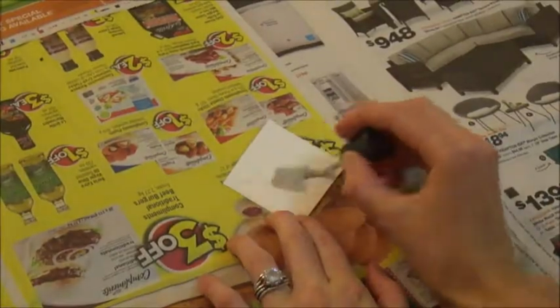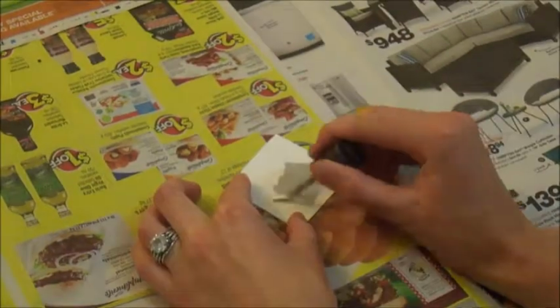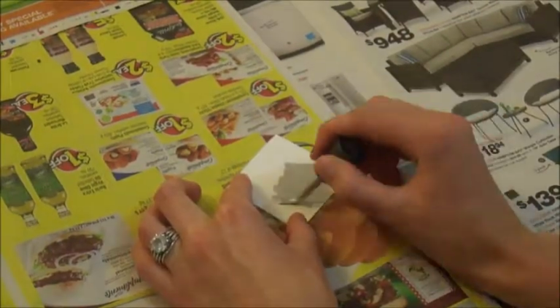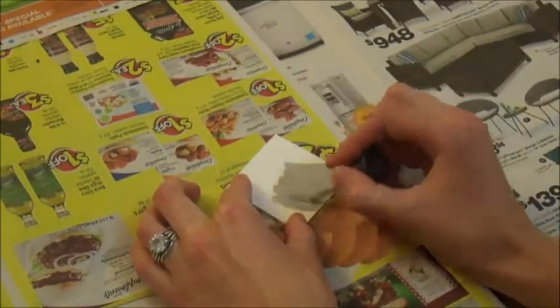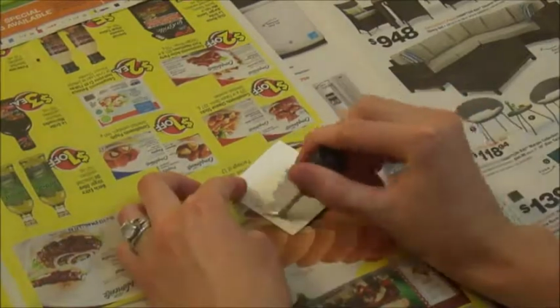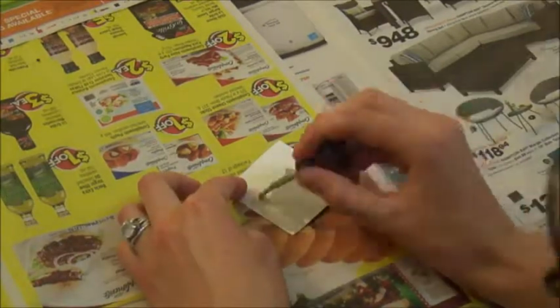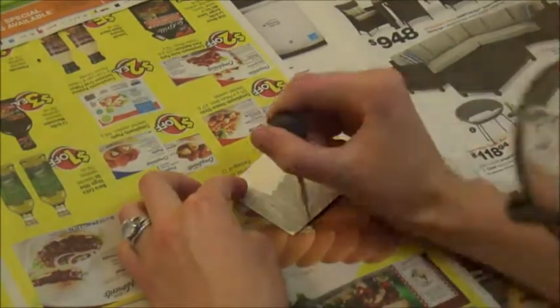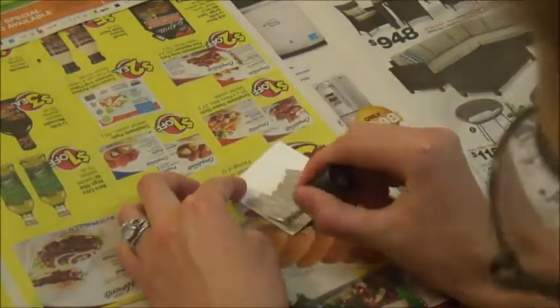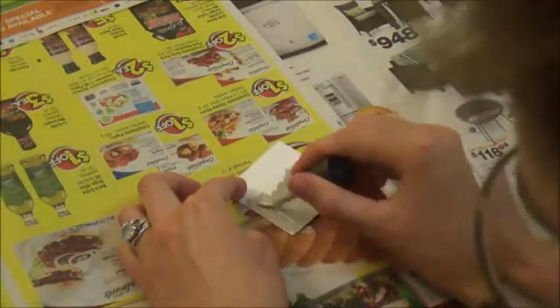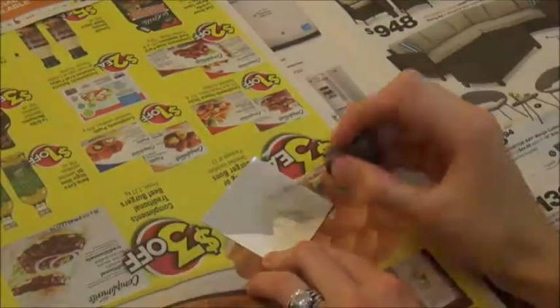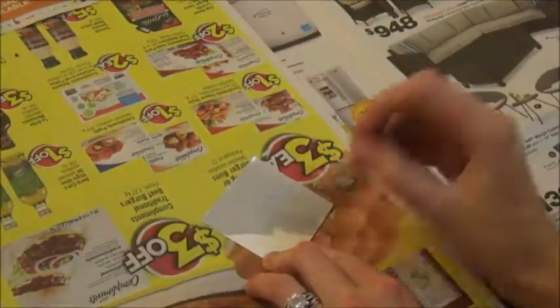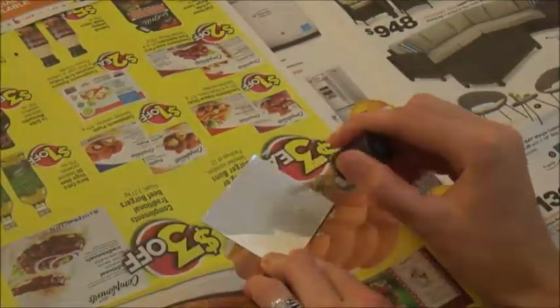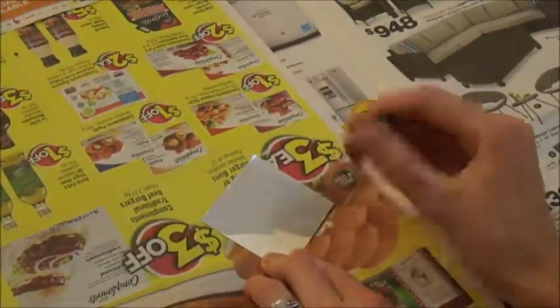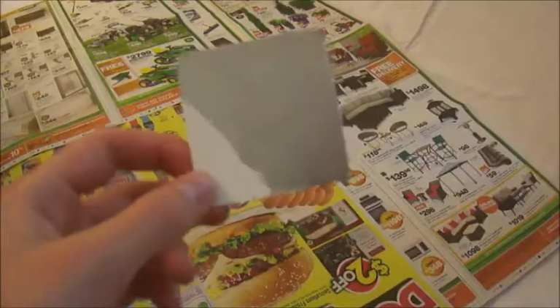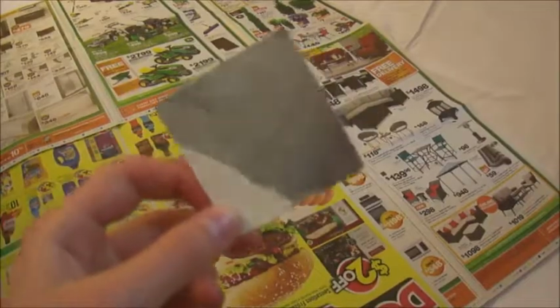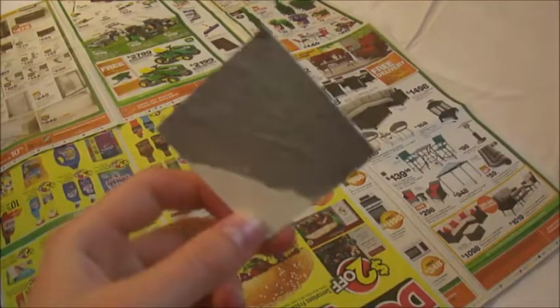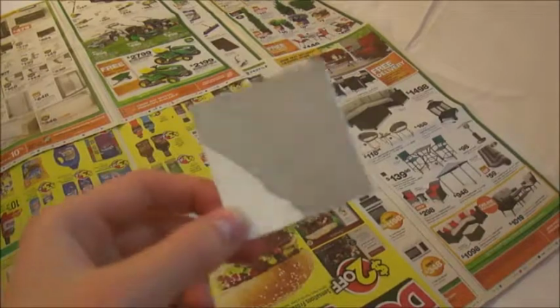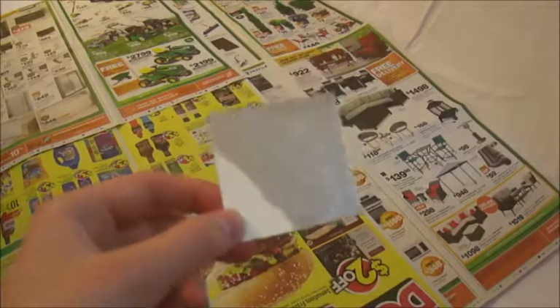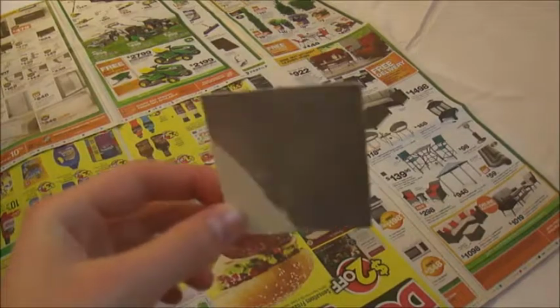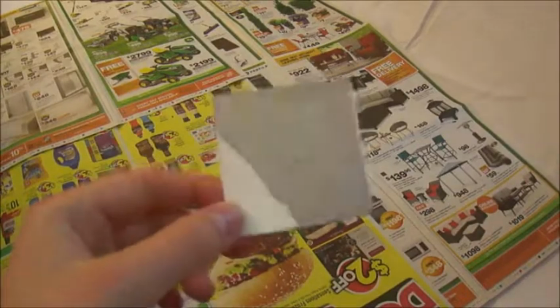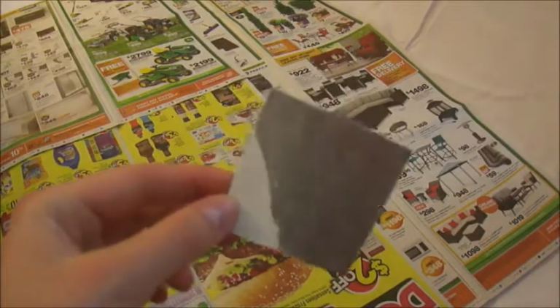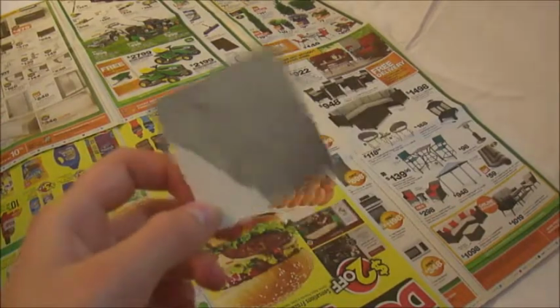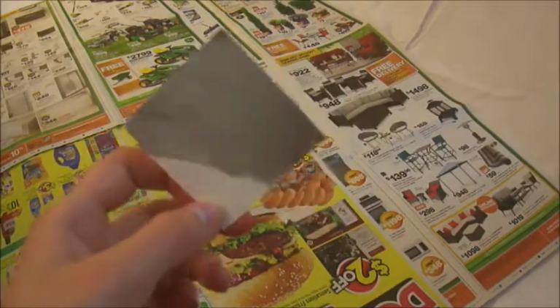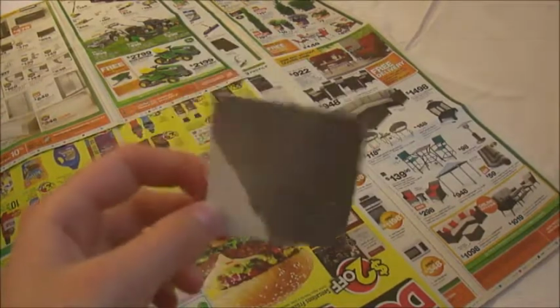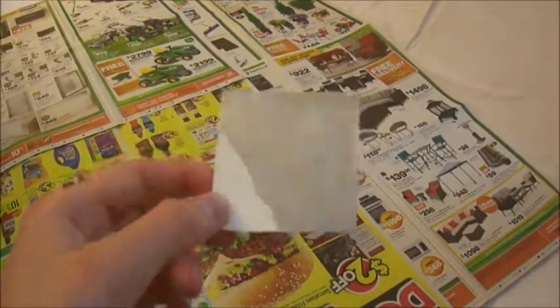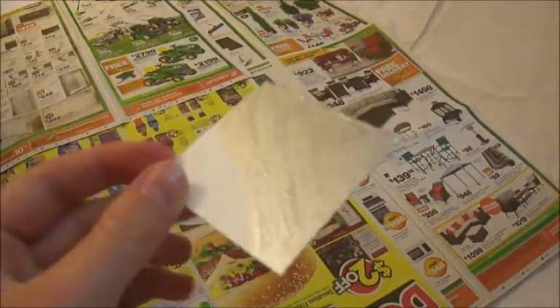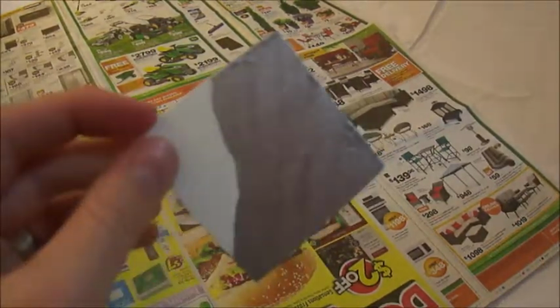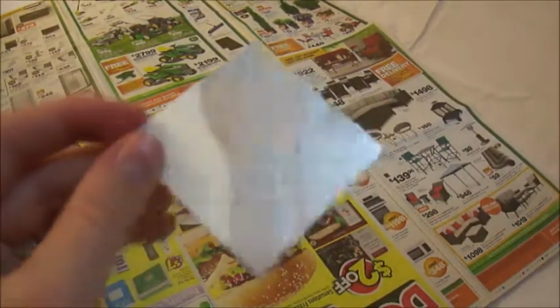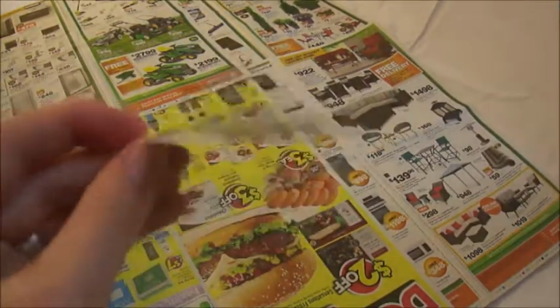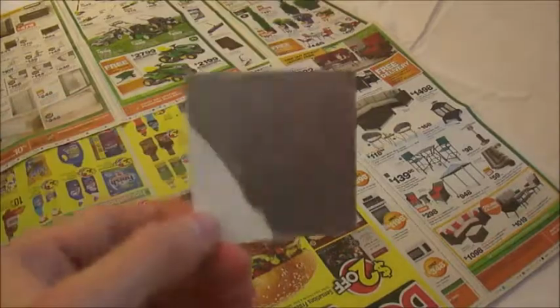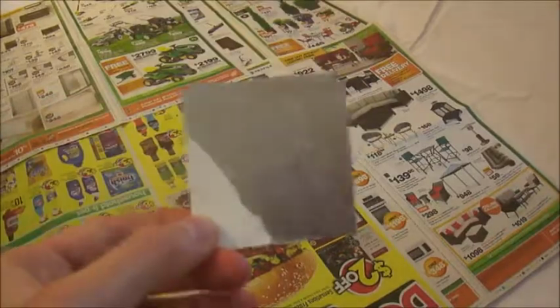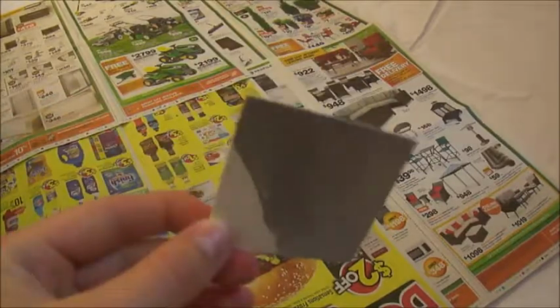Paint the square the color you chose. You don't have to paint the entire thing because we'll be cutting it smaller. Make sure to paint both sides for a nice finish.